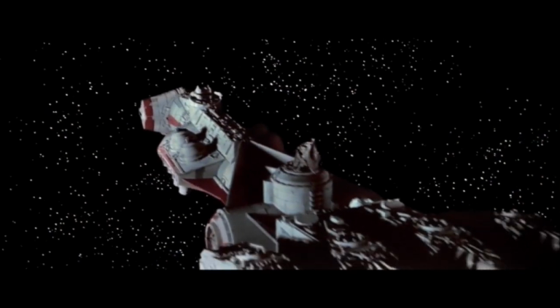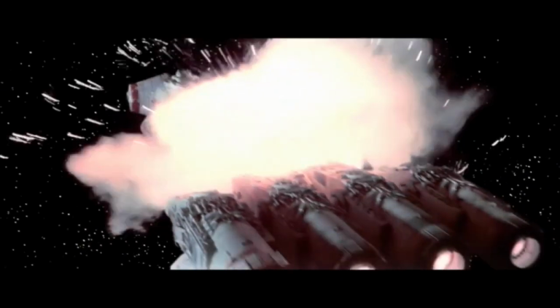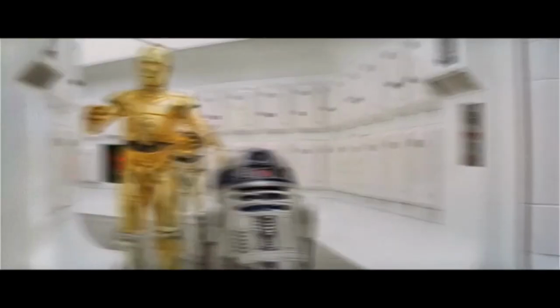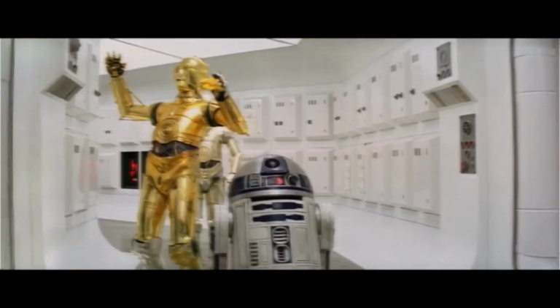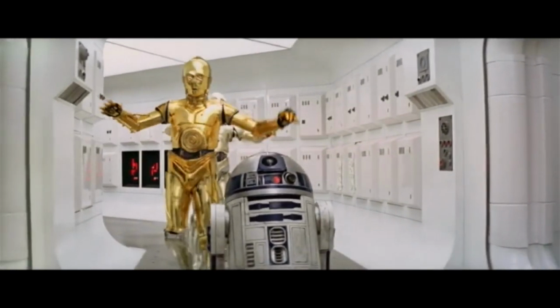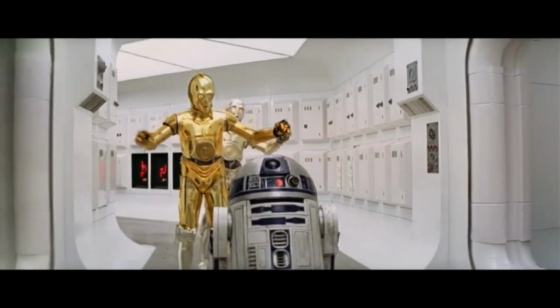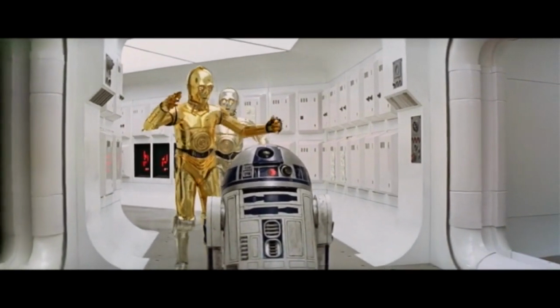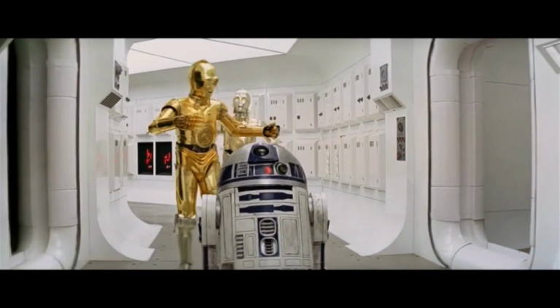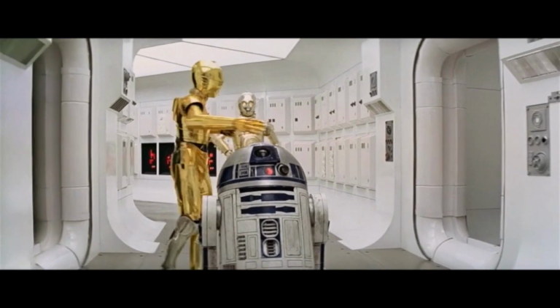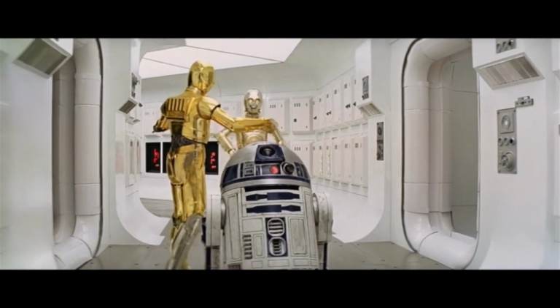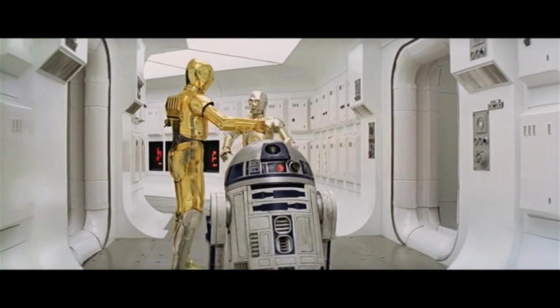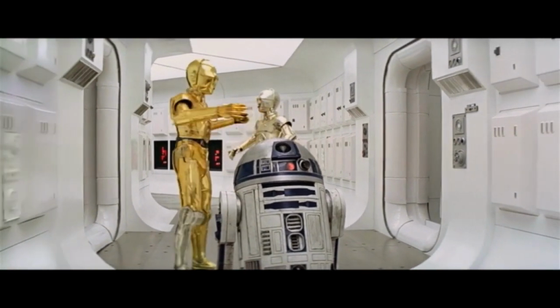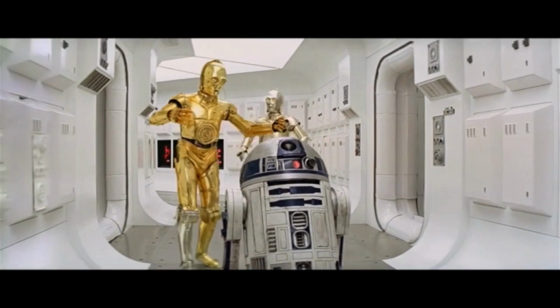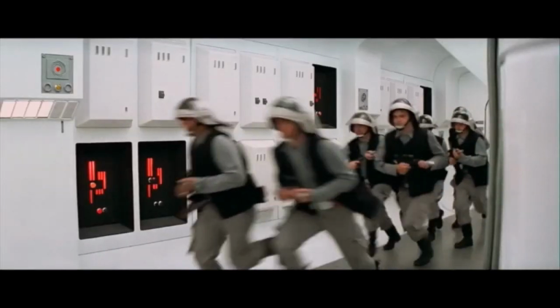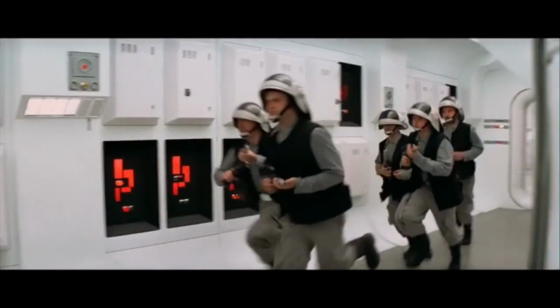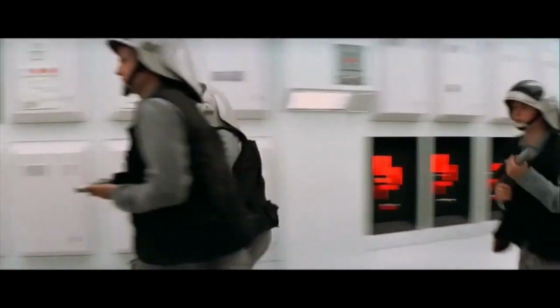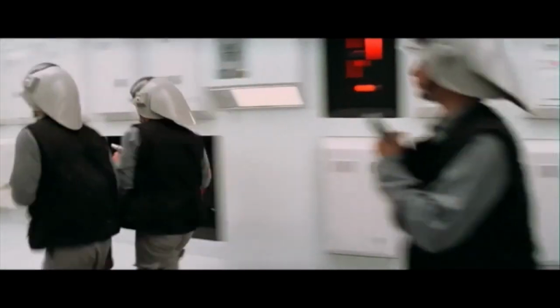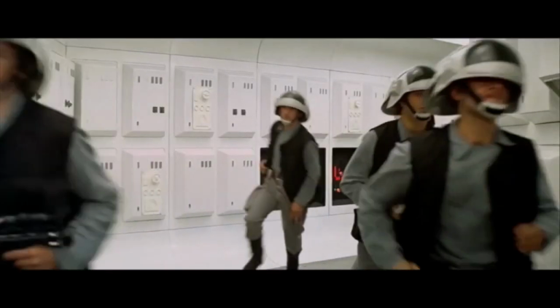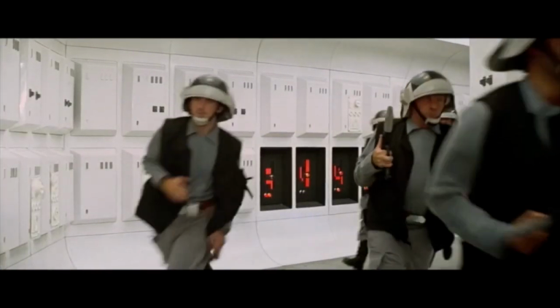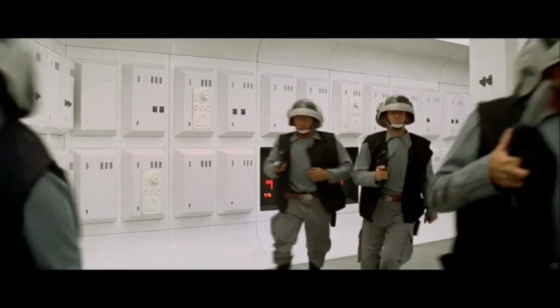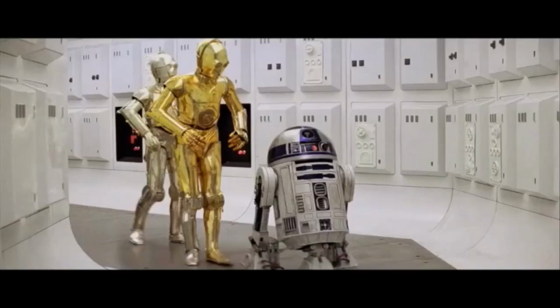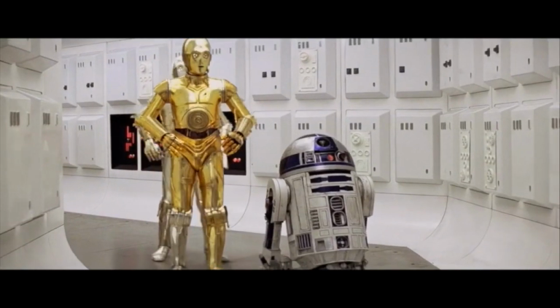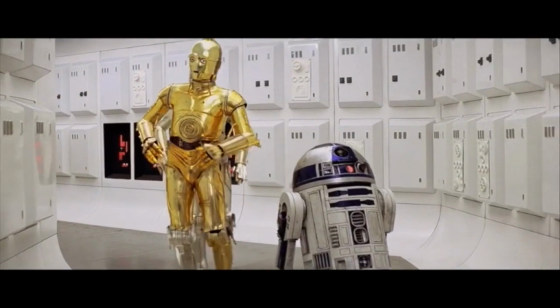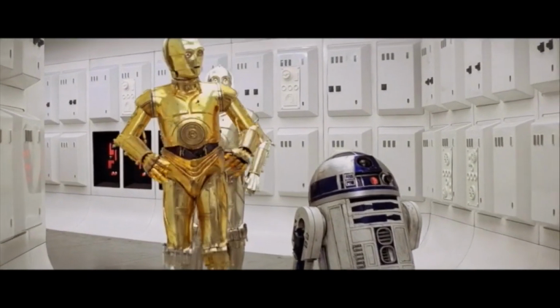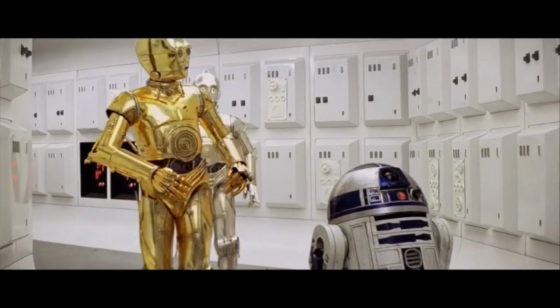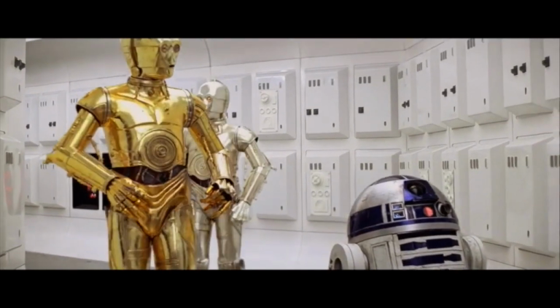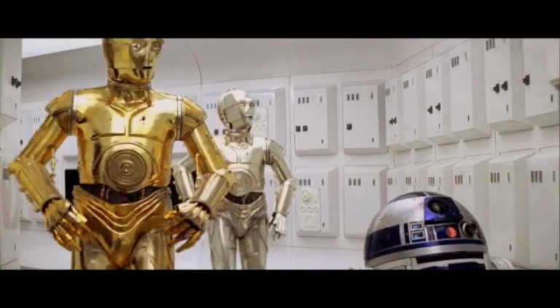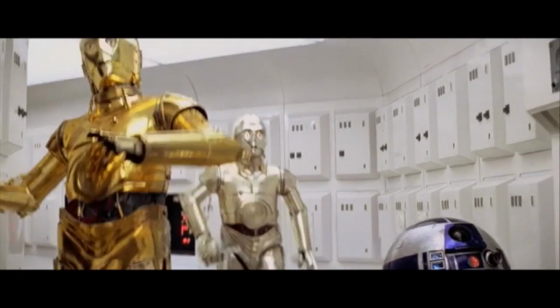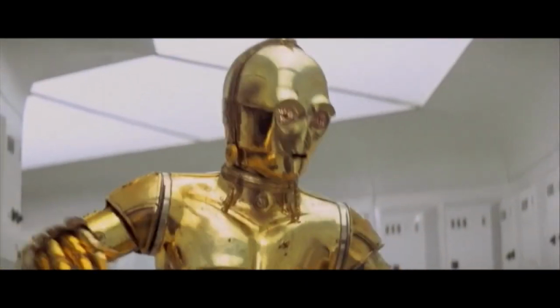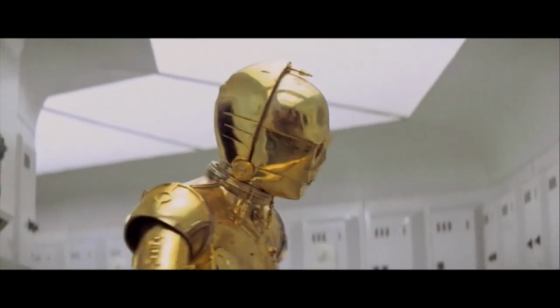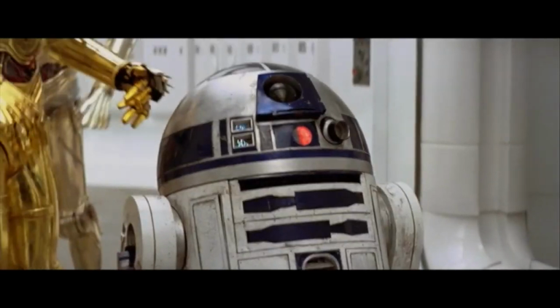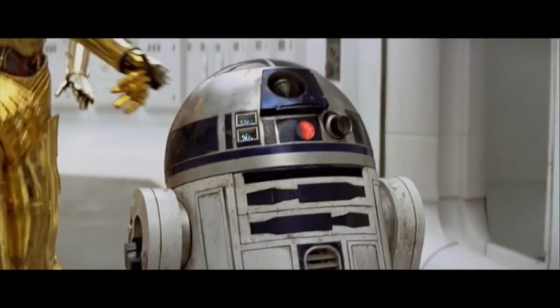There's something special about R2-D2, isn't there? He looks more like a household appliance than anything, but a combination of deft puppetry, sound design, and his interplay with C-3PO allow us to identify him as a fully realized character right from the first moments we saw him on screen.